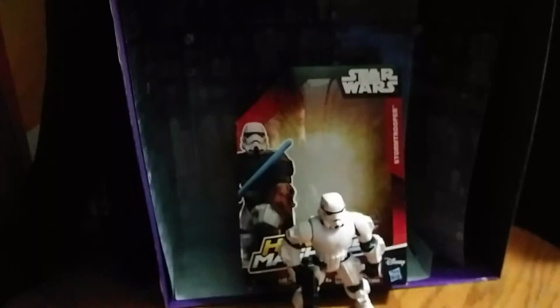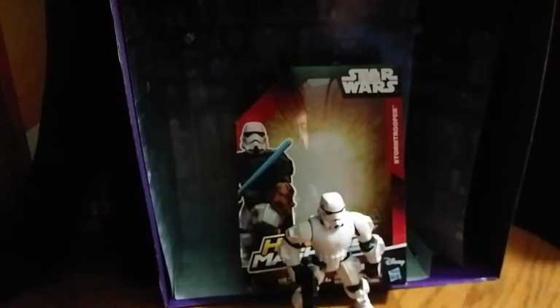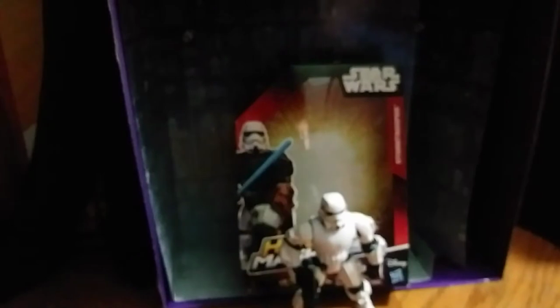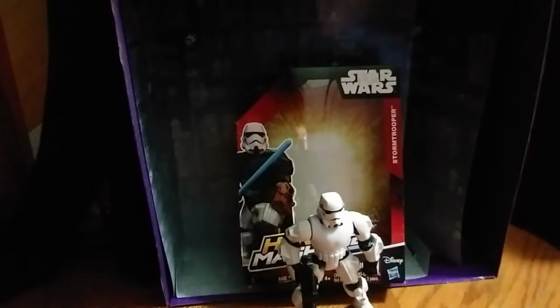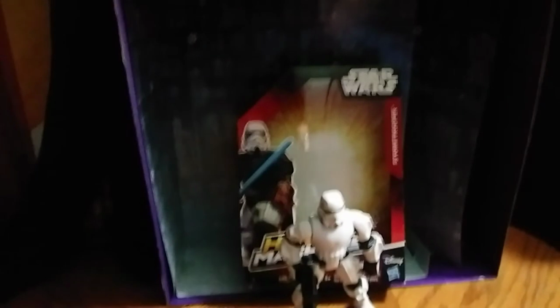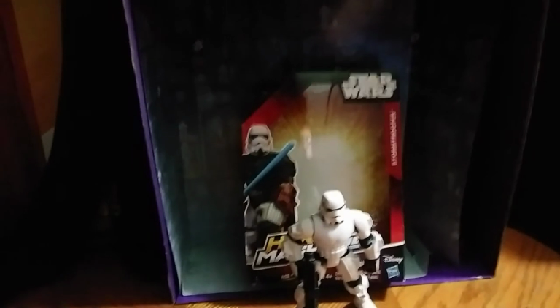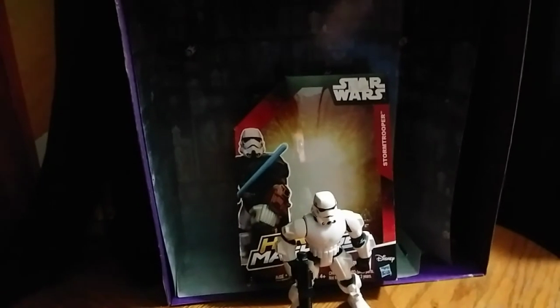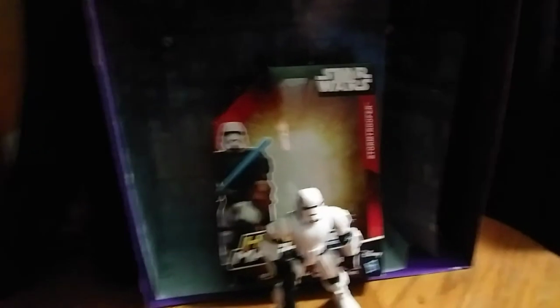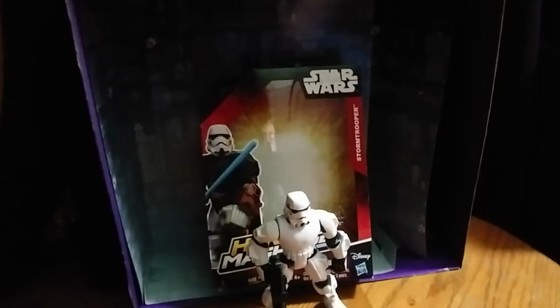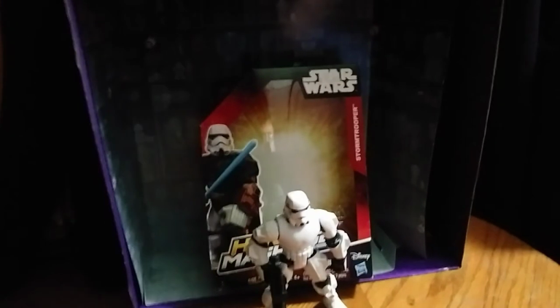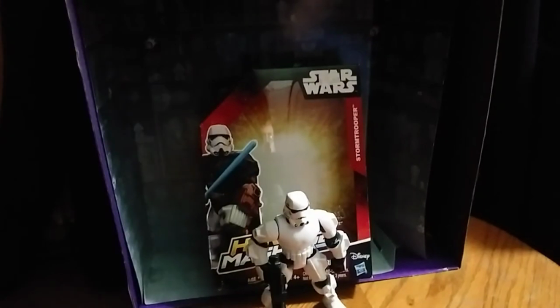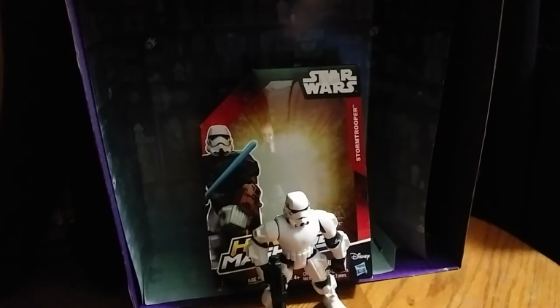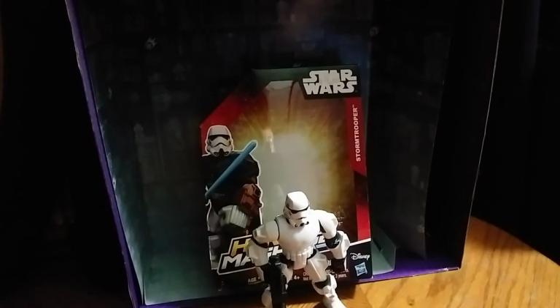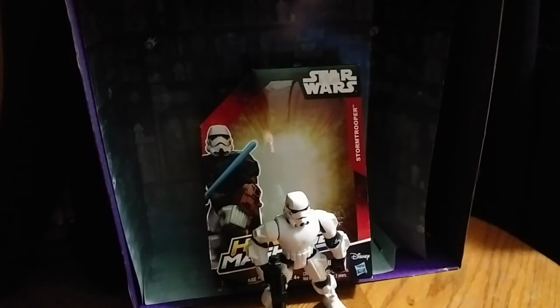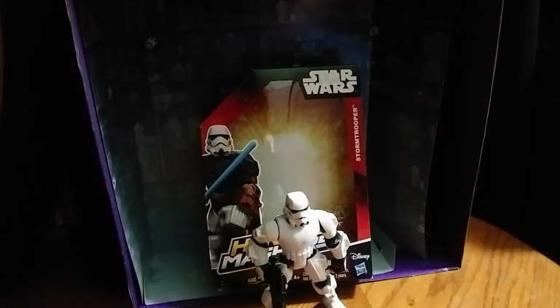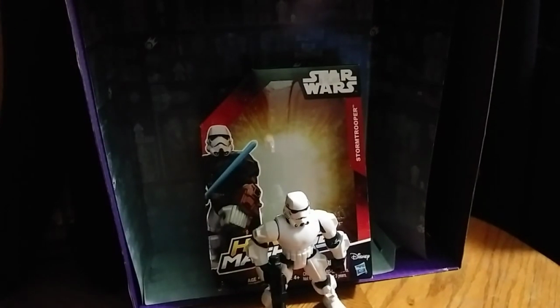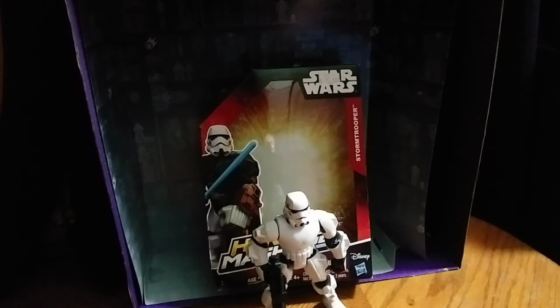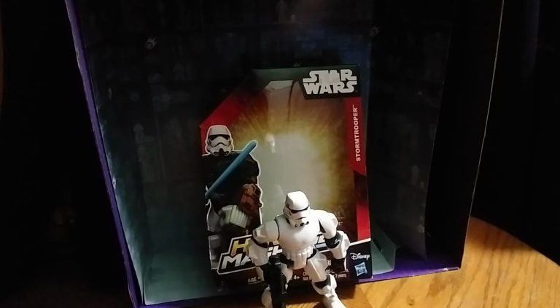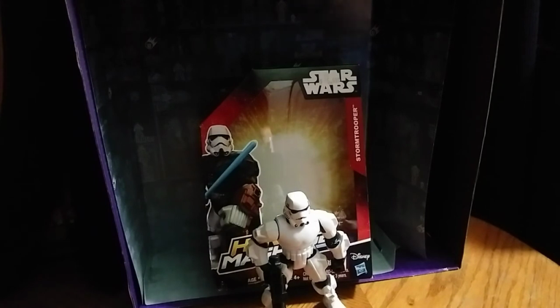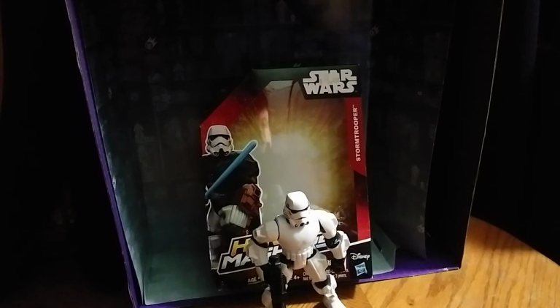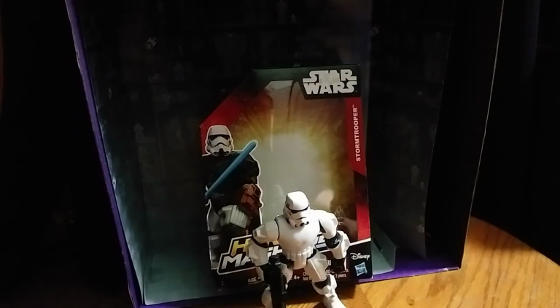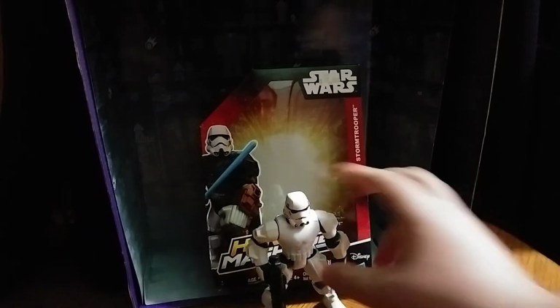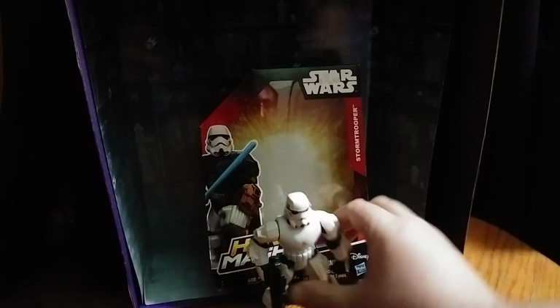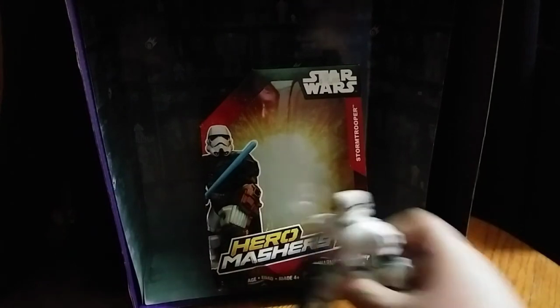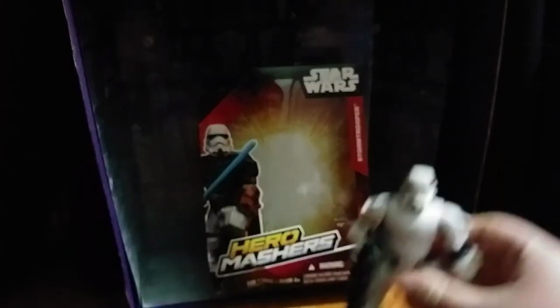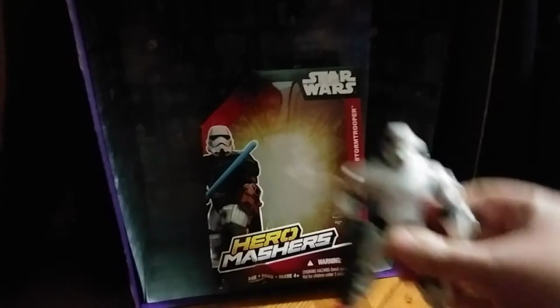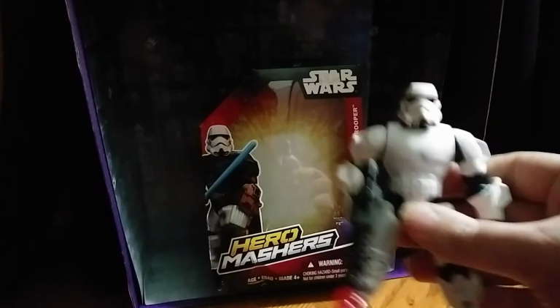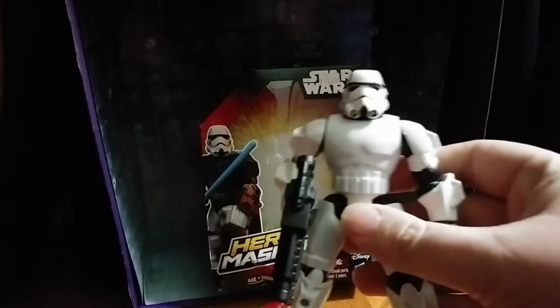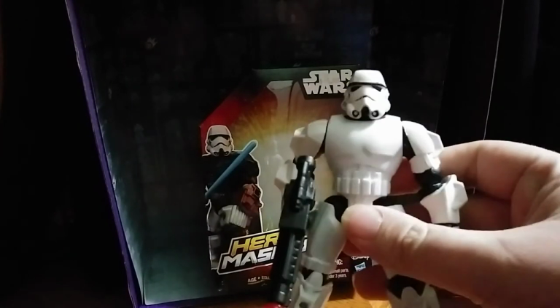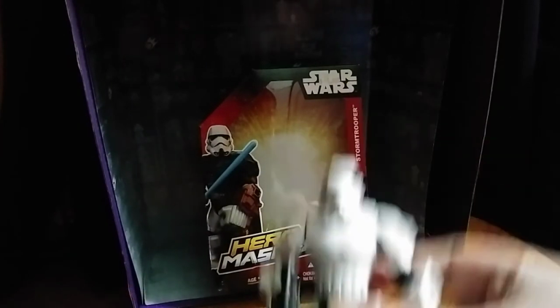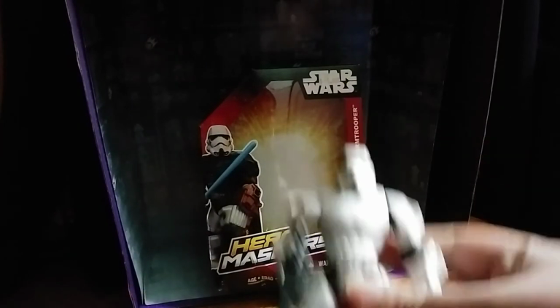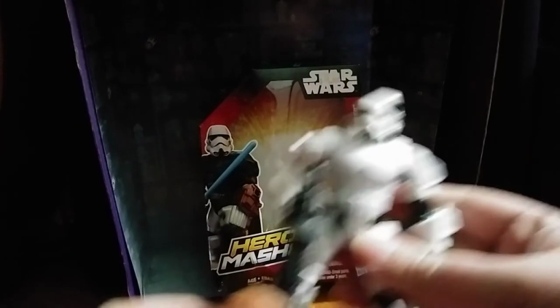Hey, what's up YouTube land? Eddie Hill, and today we will be reviewing the Star Wars Hero Mashers Stormtrooper.